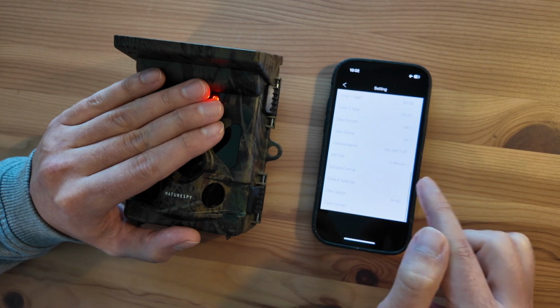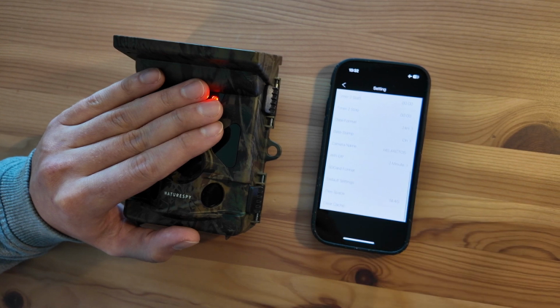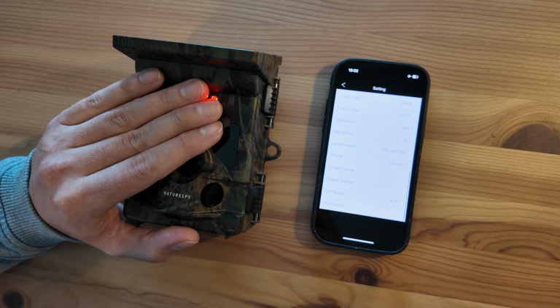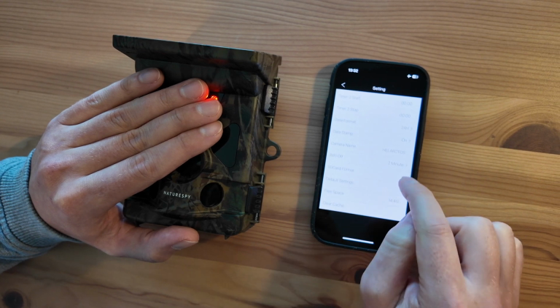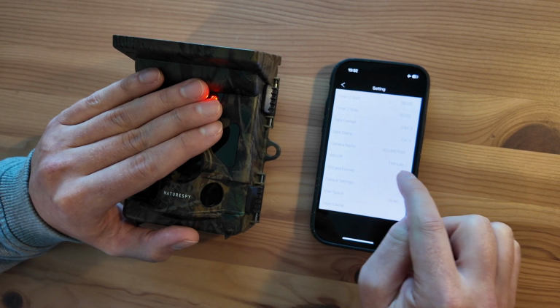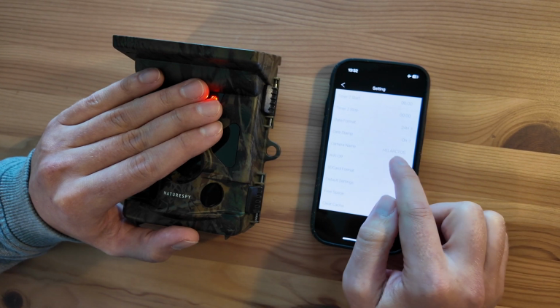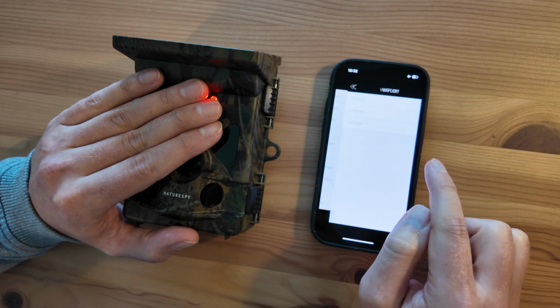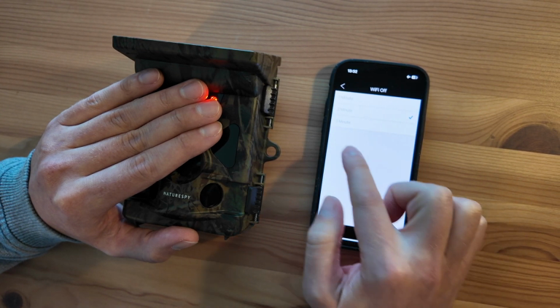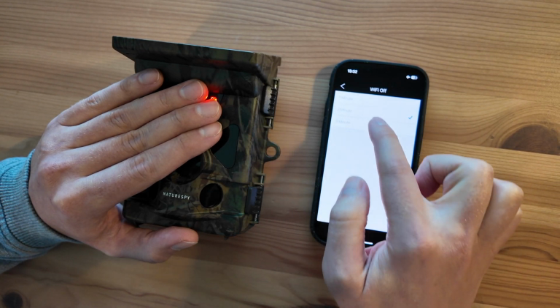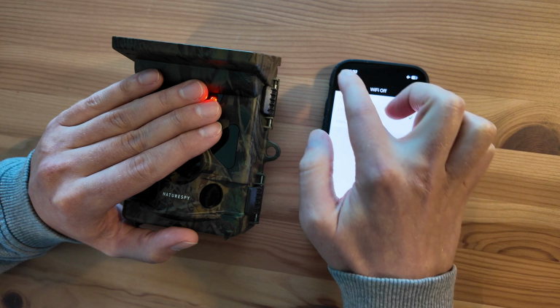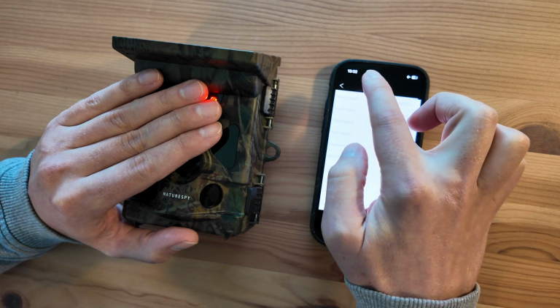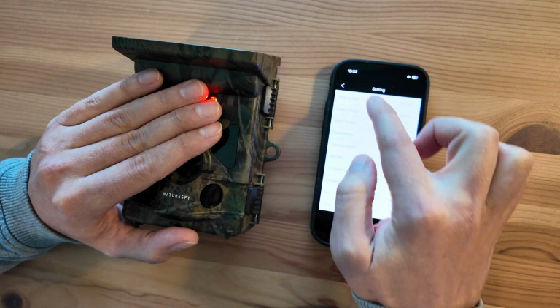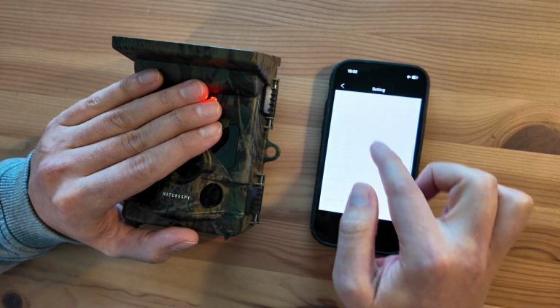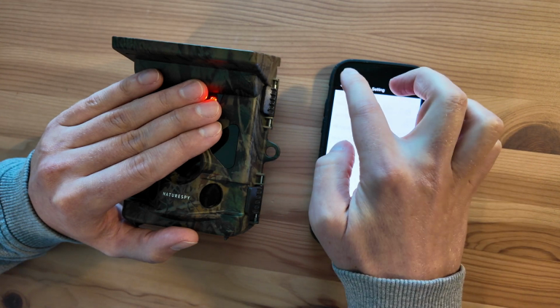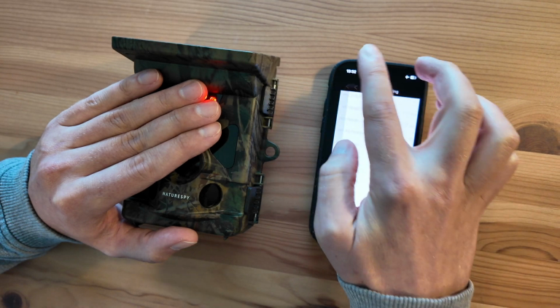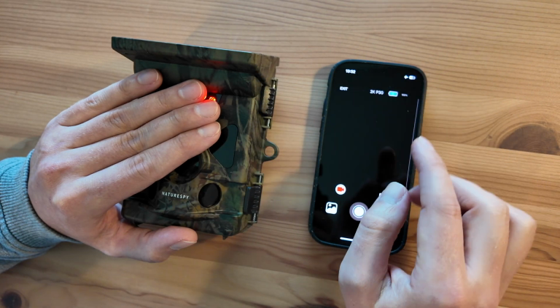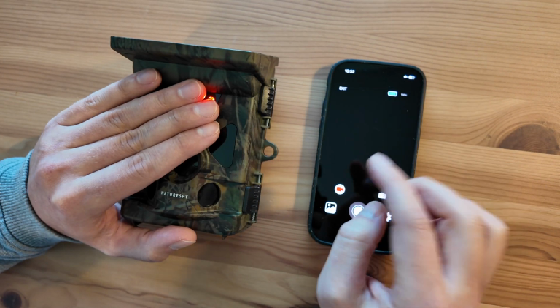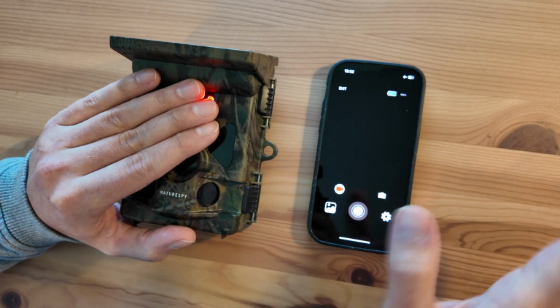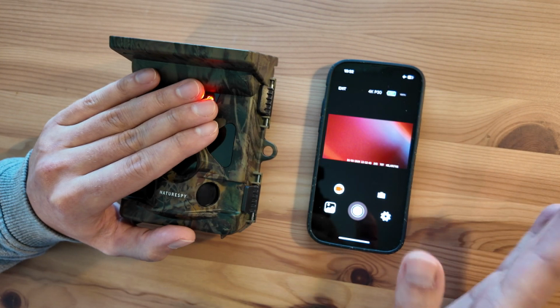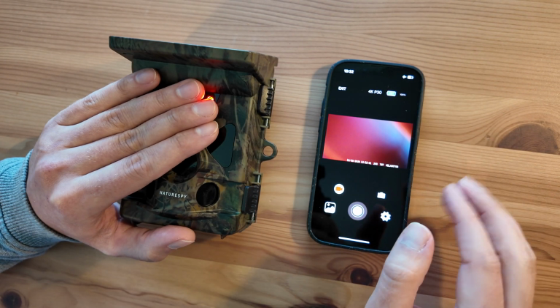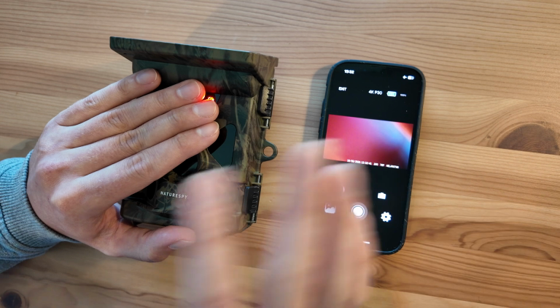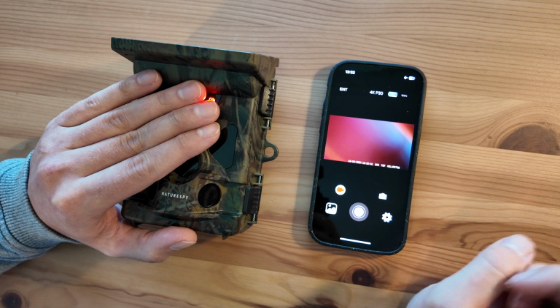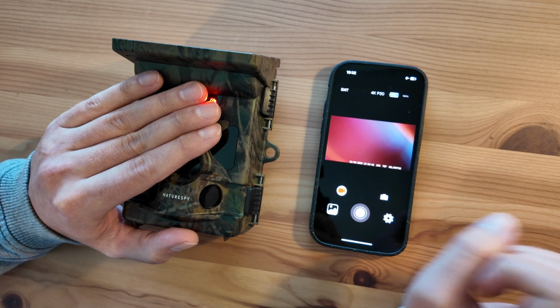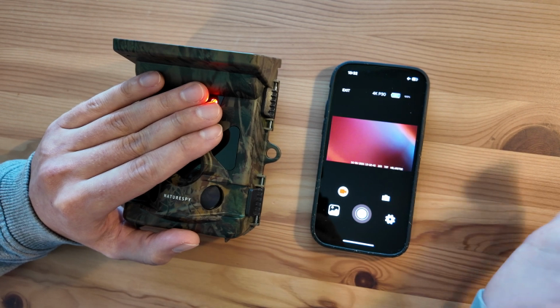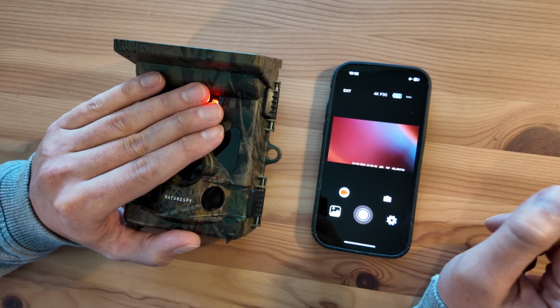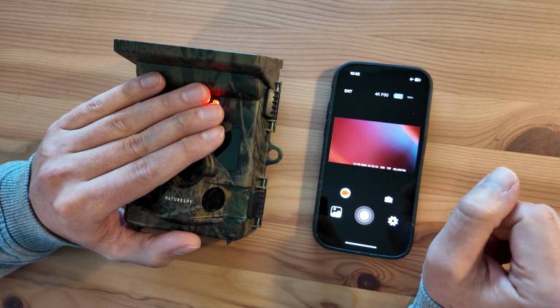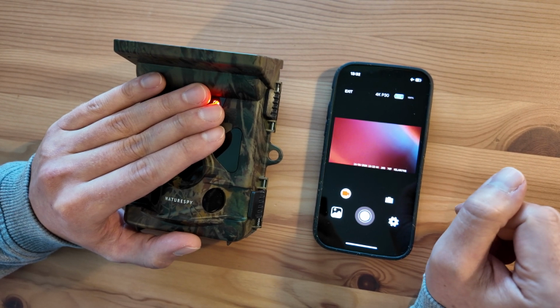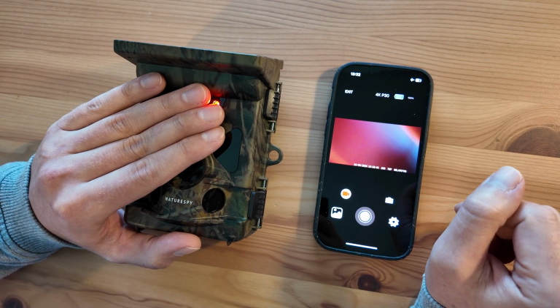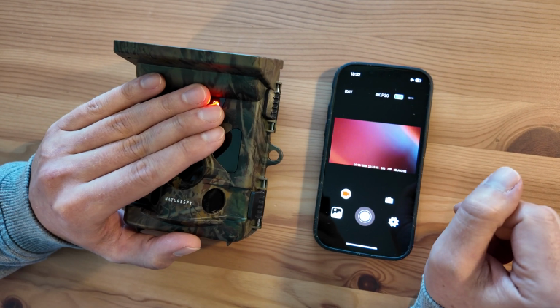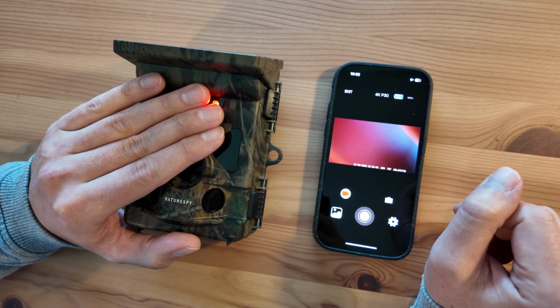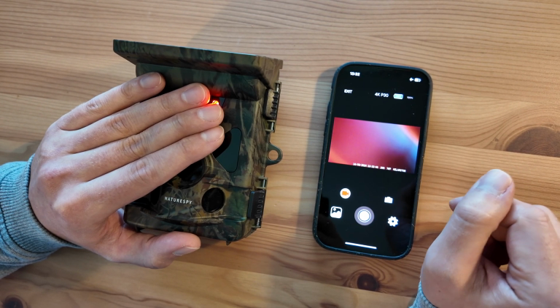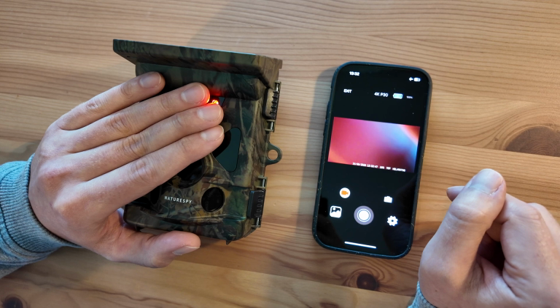The Wi-Fi automatically shuts itself off — you can change this to after one, two, or three minutes. Two minutes is the default. So if you forget to disconnect, it will basically disconnect itself and therefore not destroy its battery overnight whilst it waits for you to connect to it.